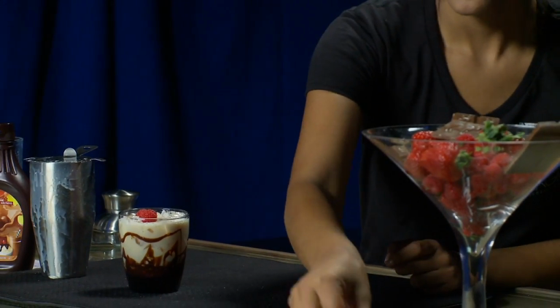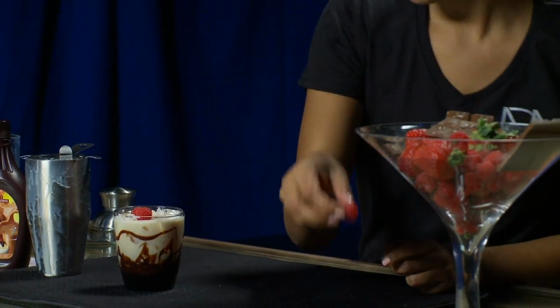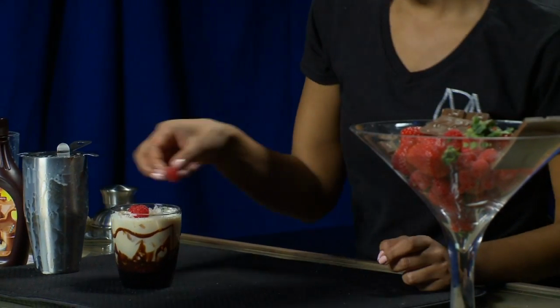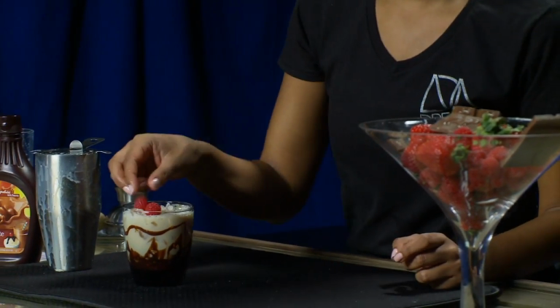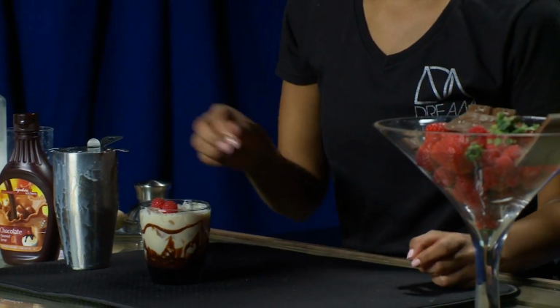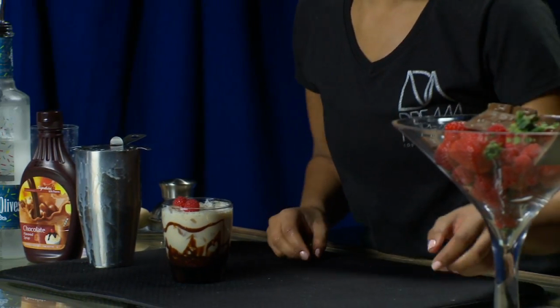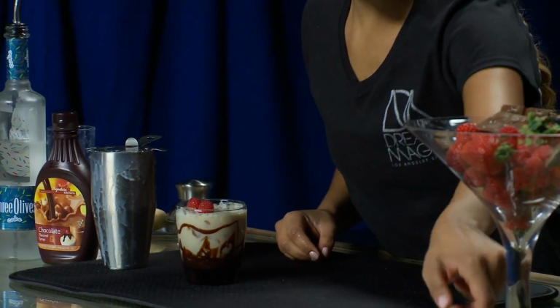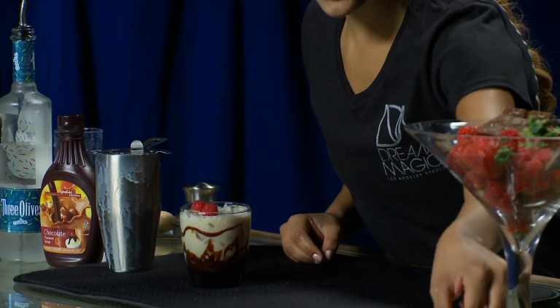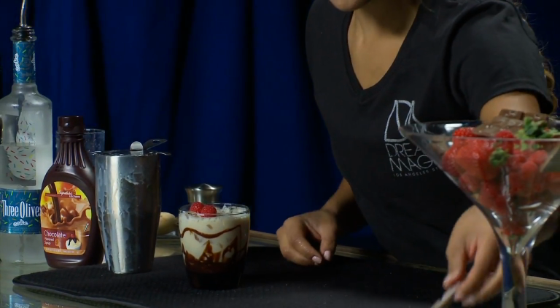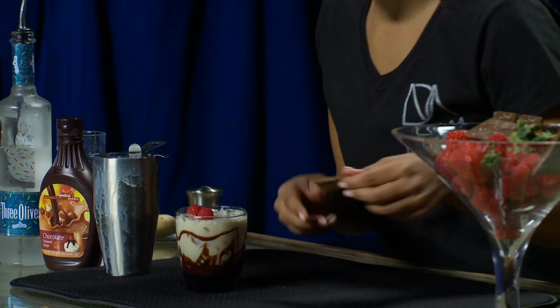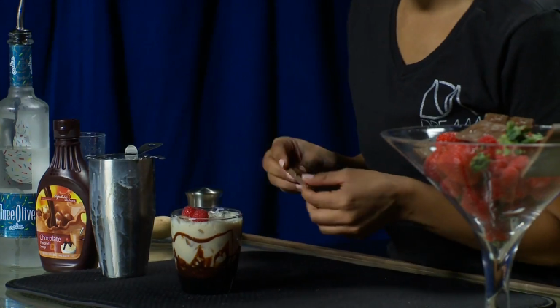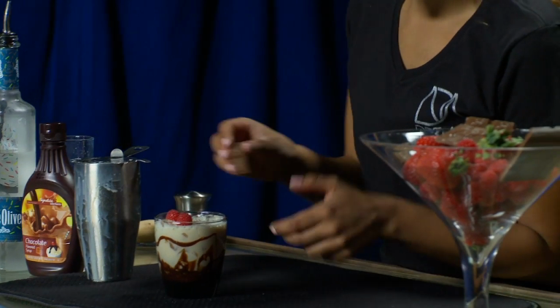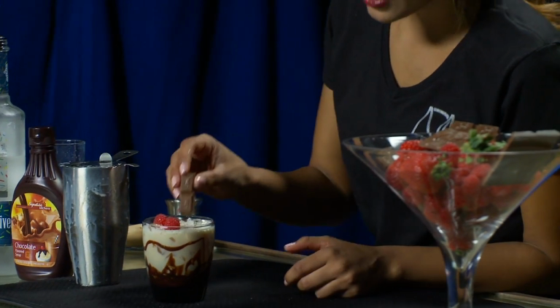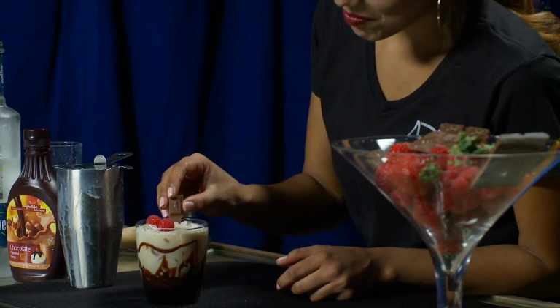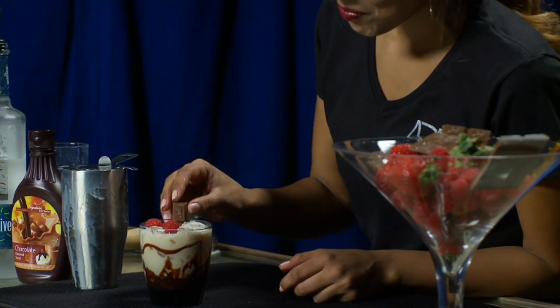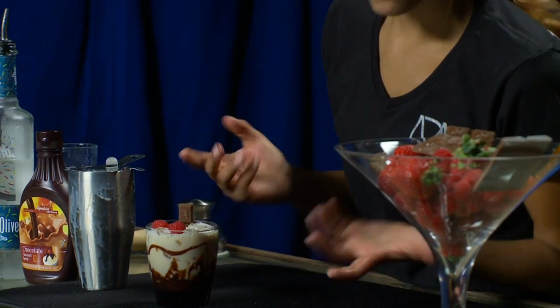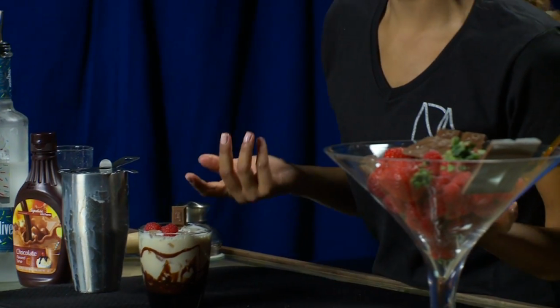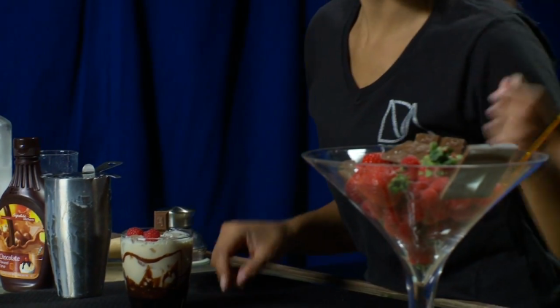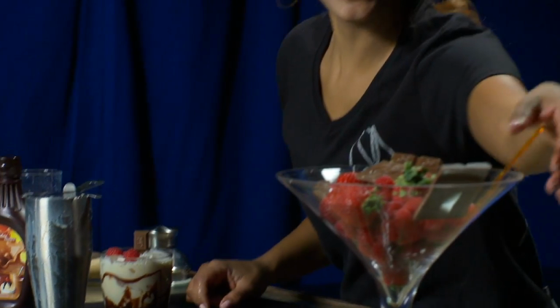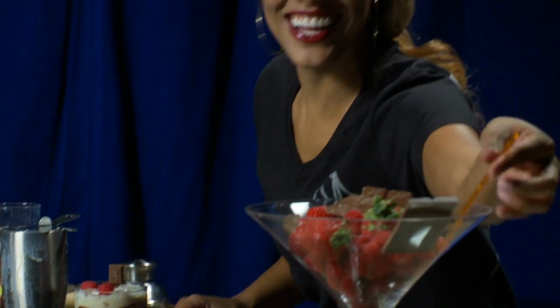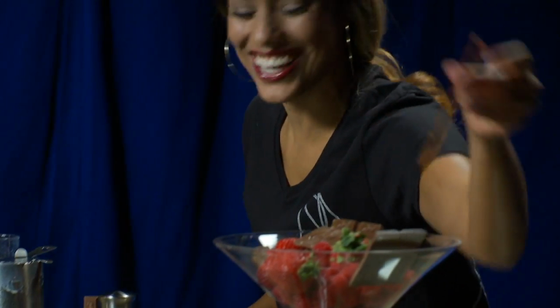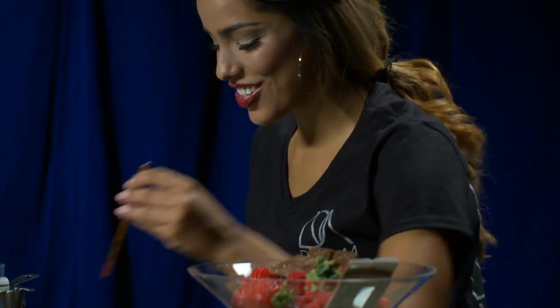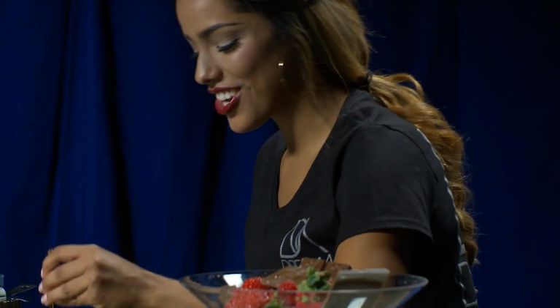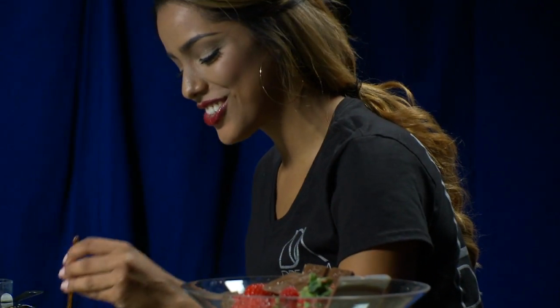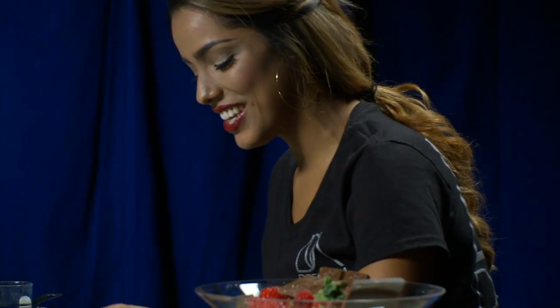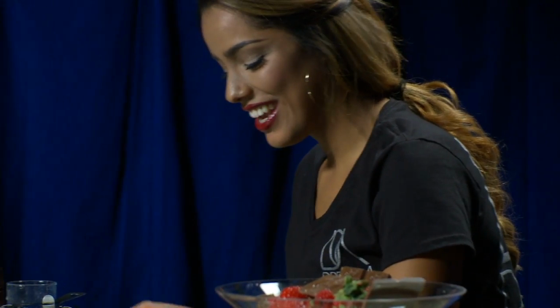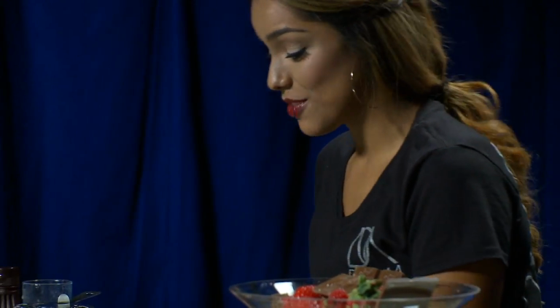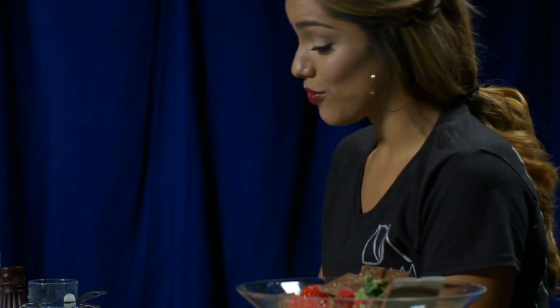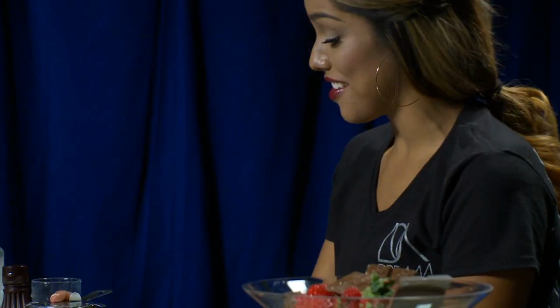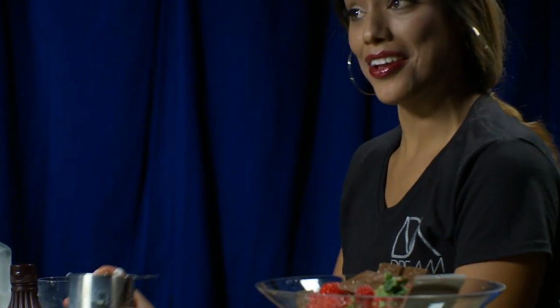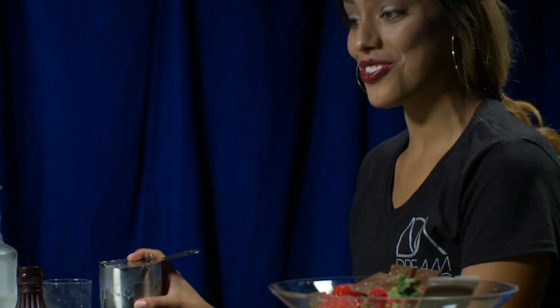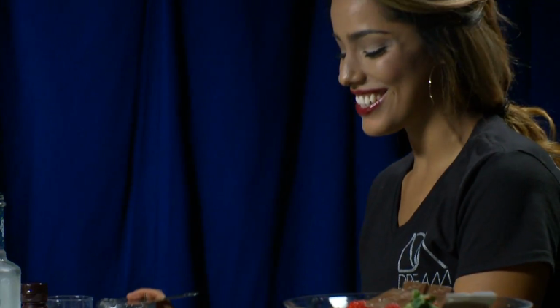Look how pretty that looks. And if you have a little piece of chocolate, why not, right? Extra chocolate — nobody gets mad when they get extra chocolate.